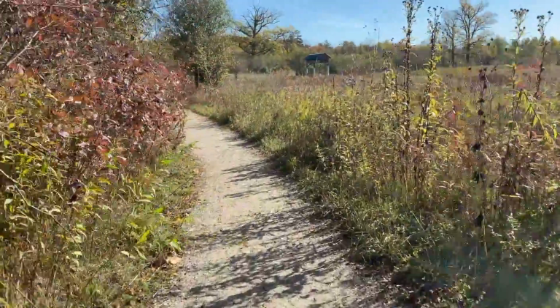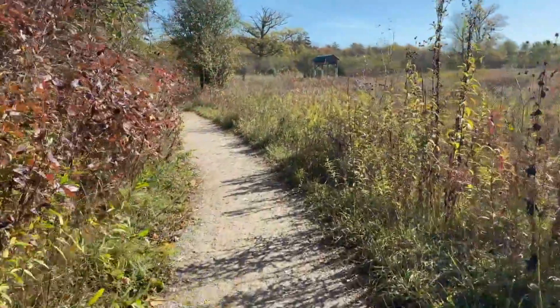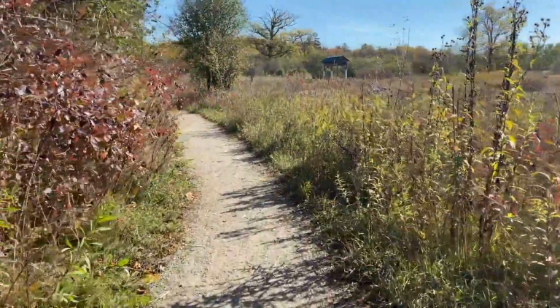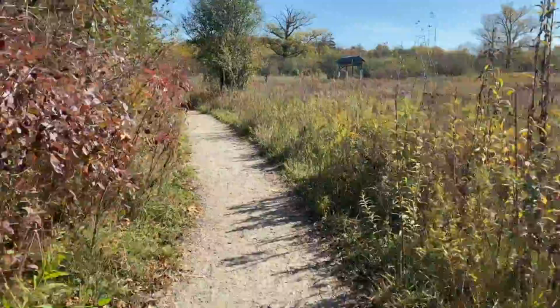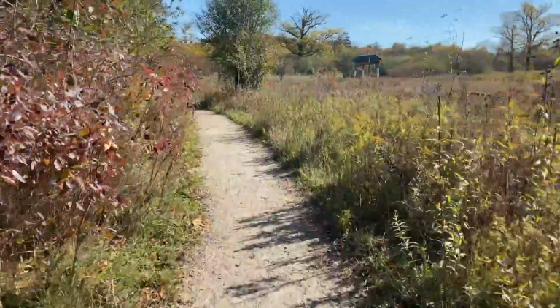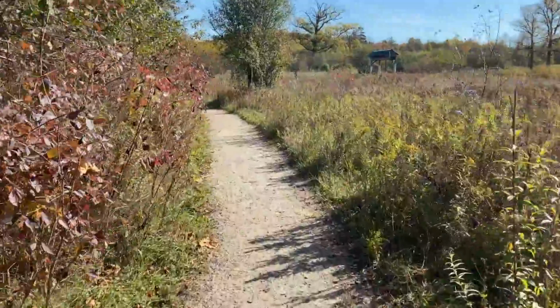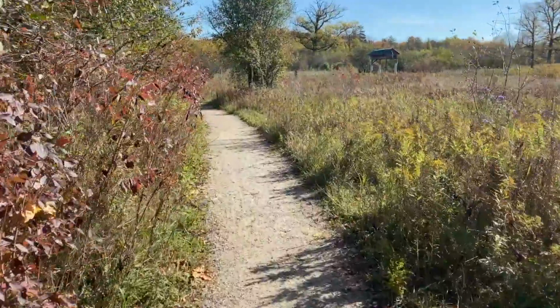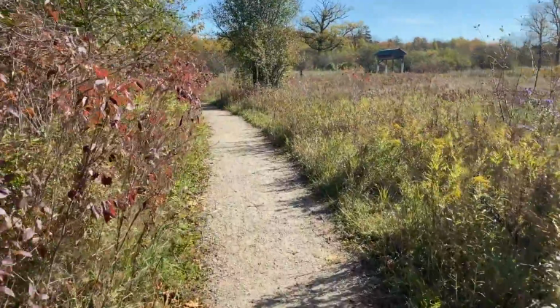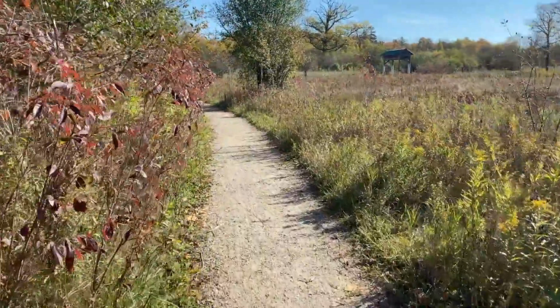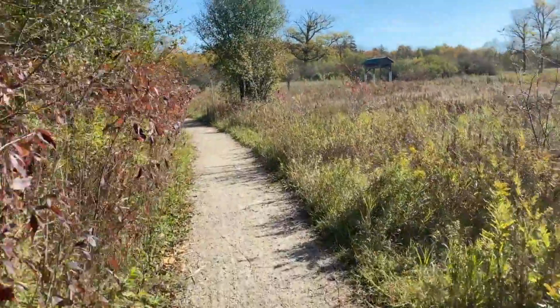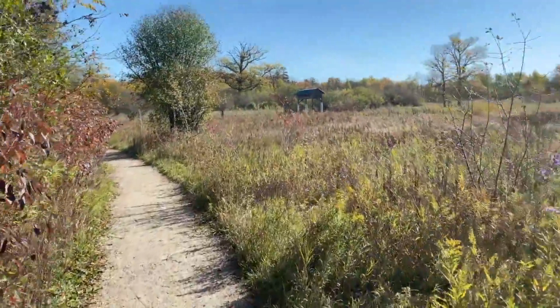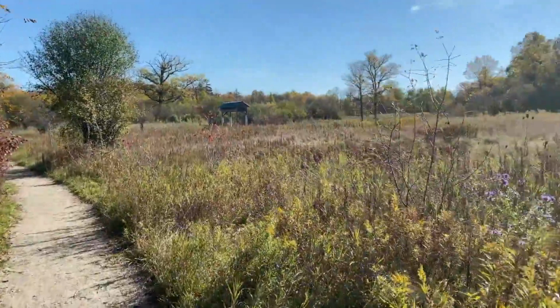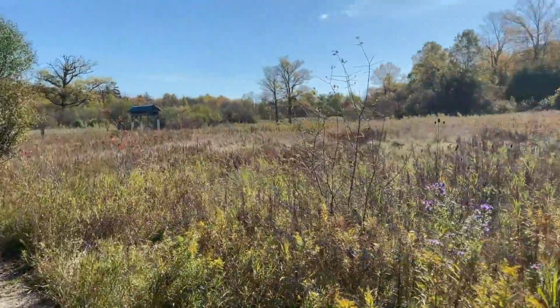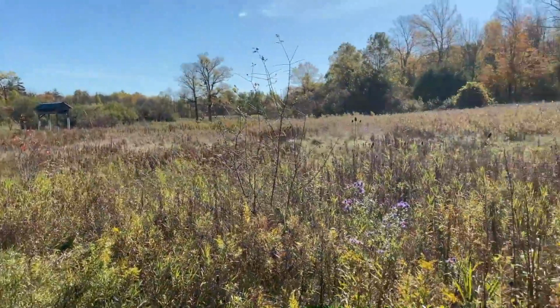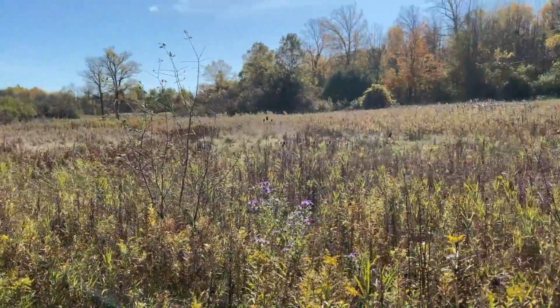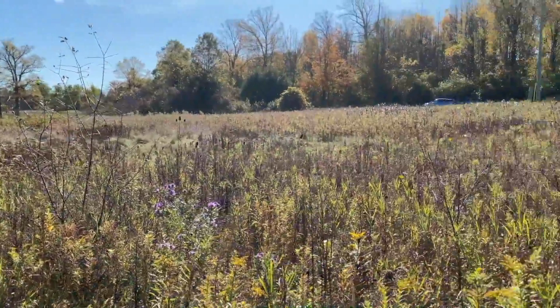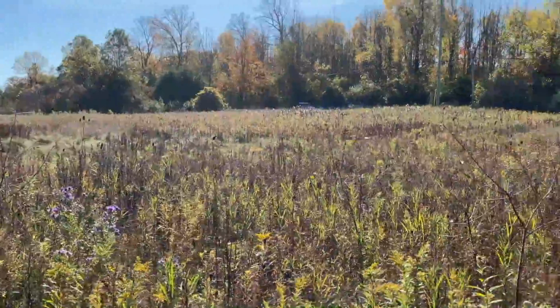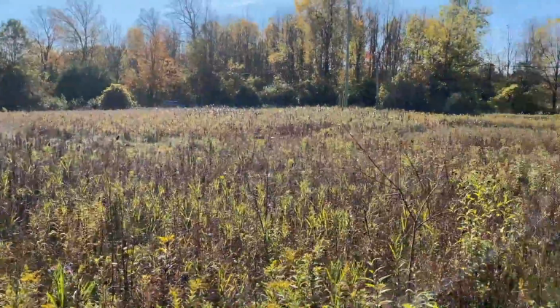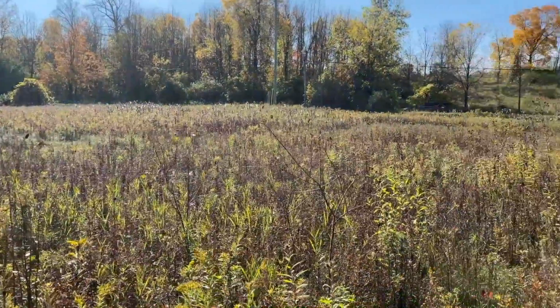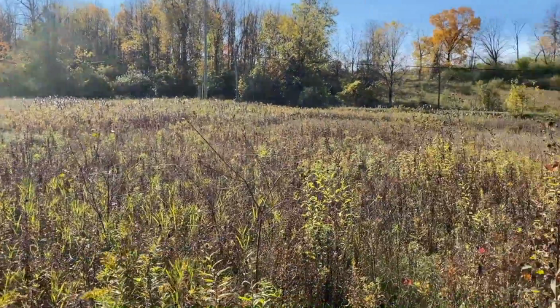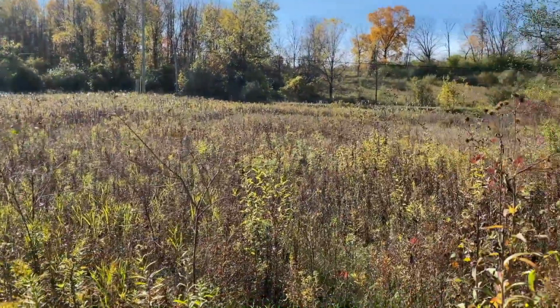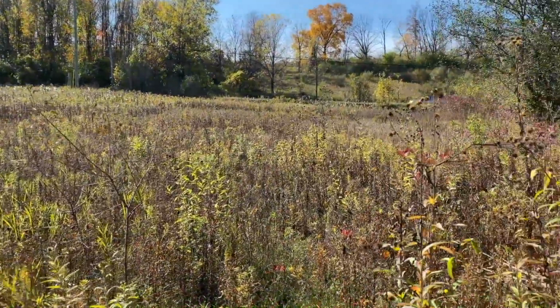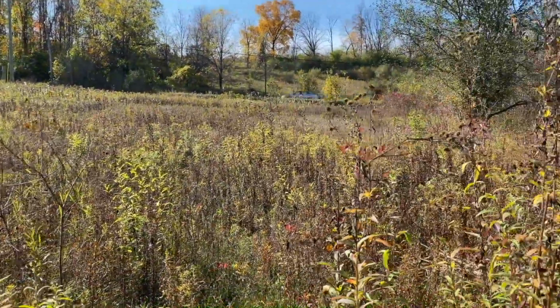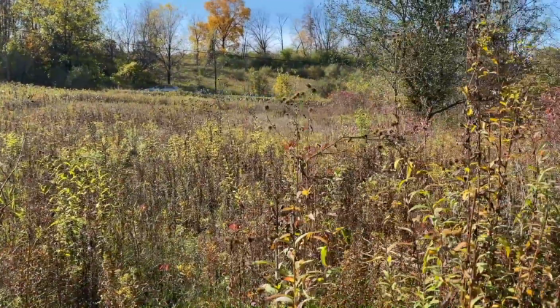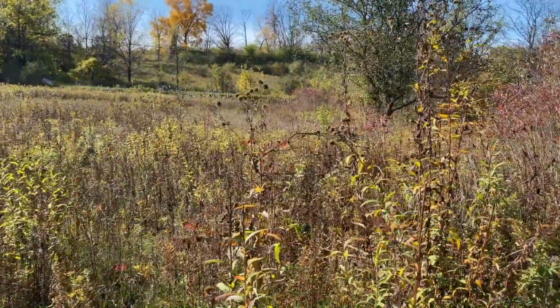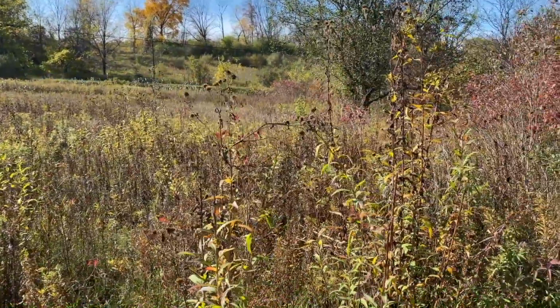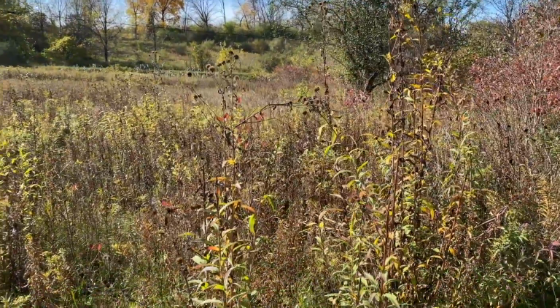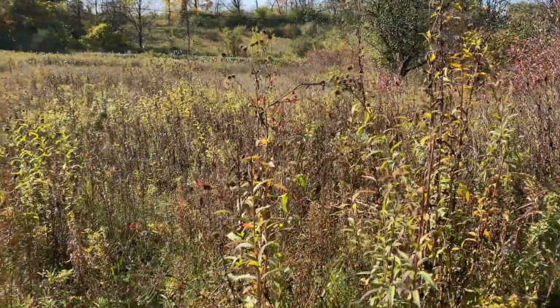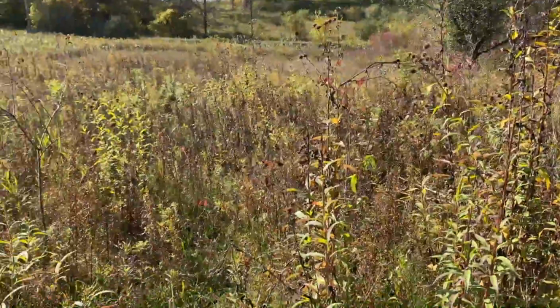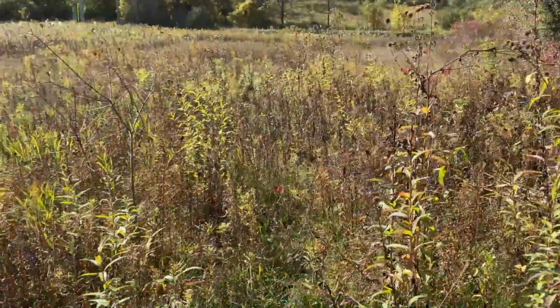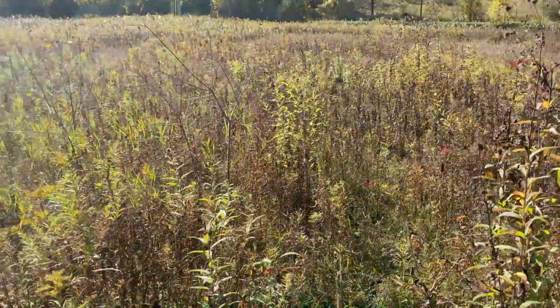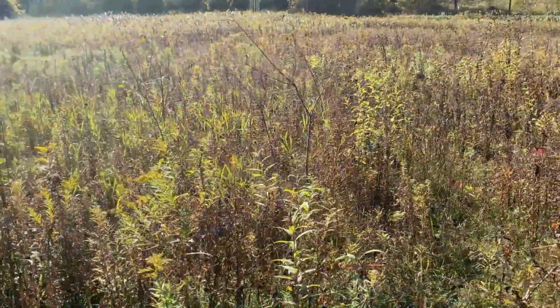As we start to approach, another interesting little tidbit is the goldenrod. As we look off to our right, we can see that they're spread all over this part of the field.